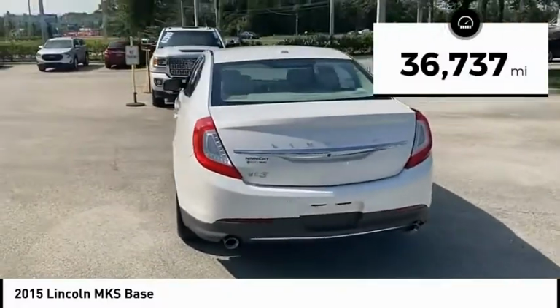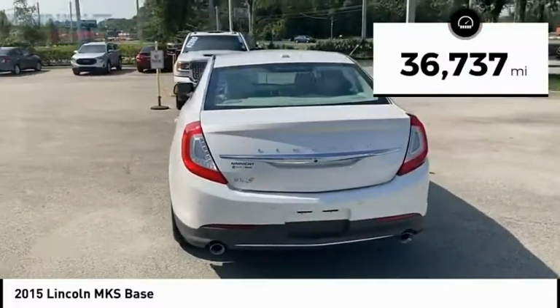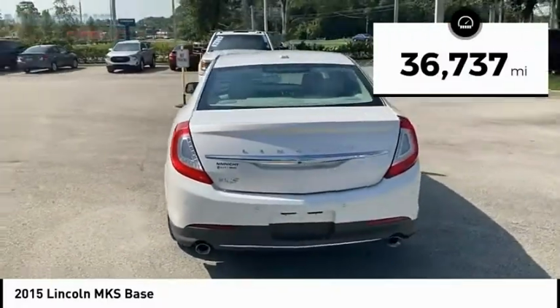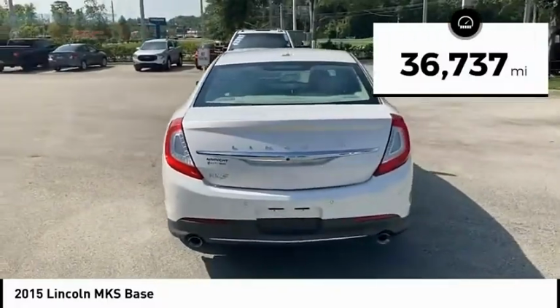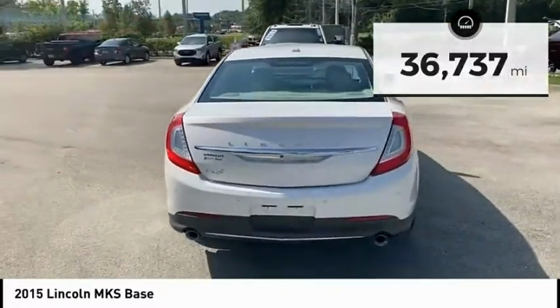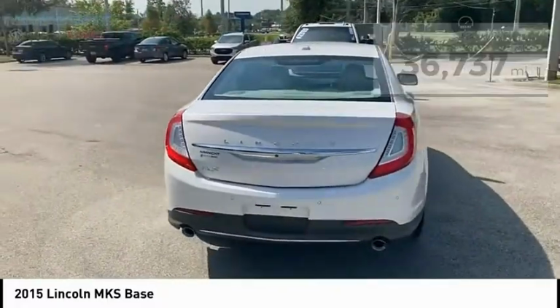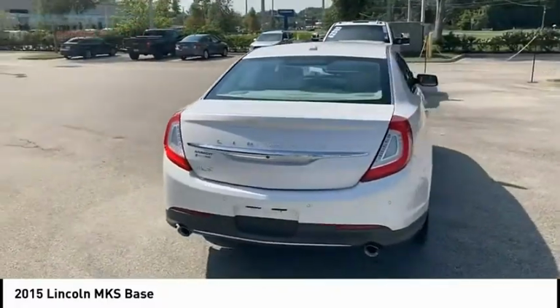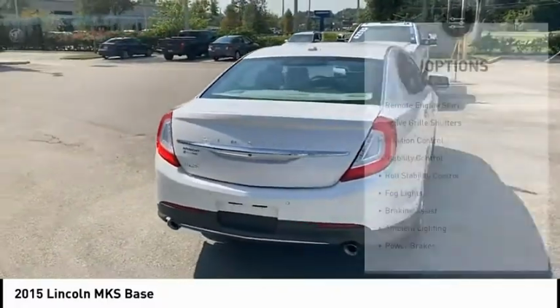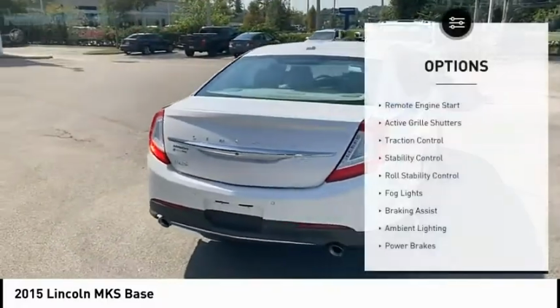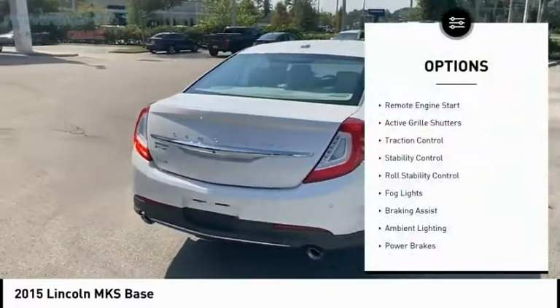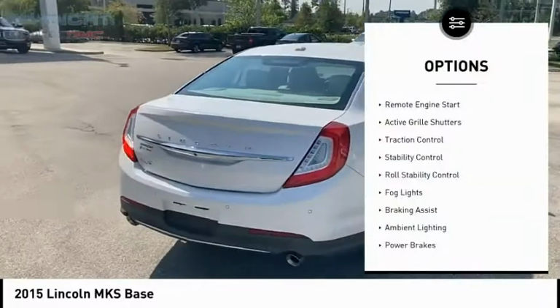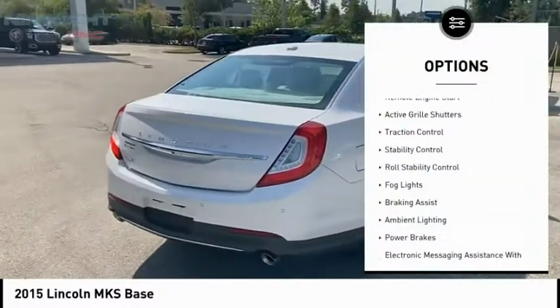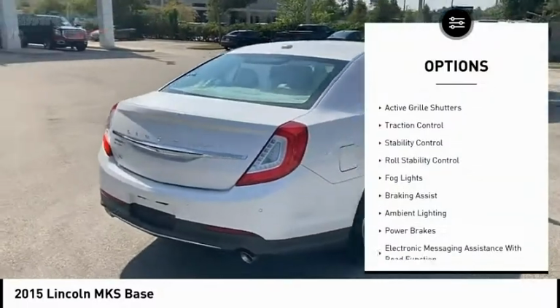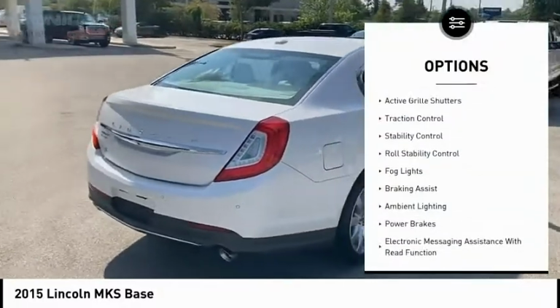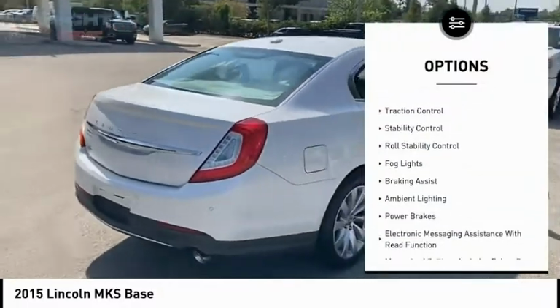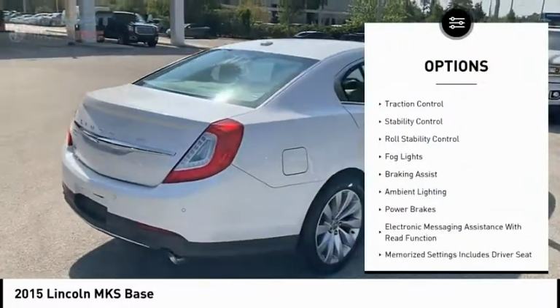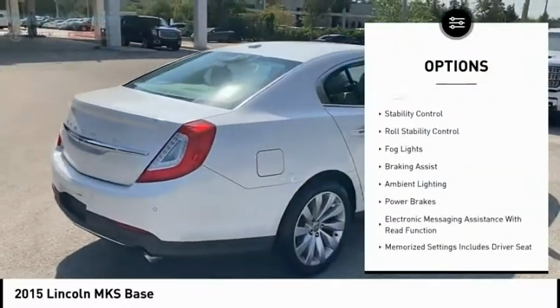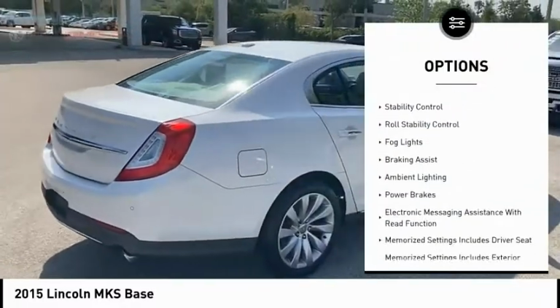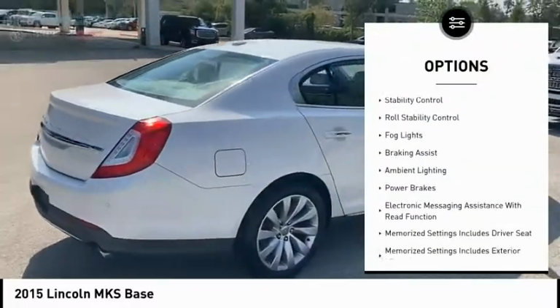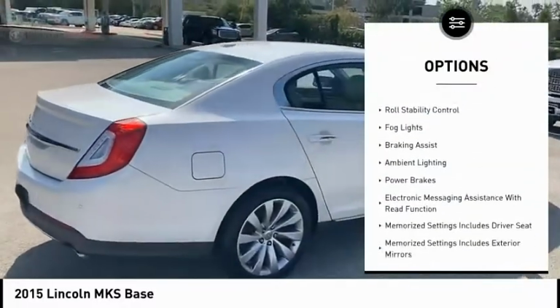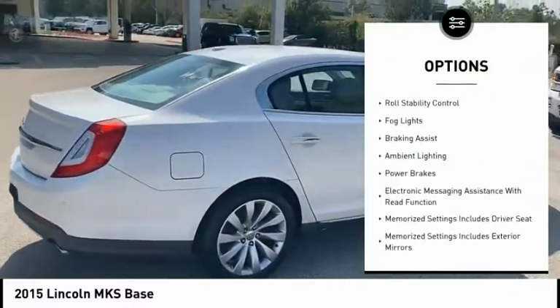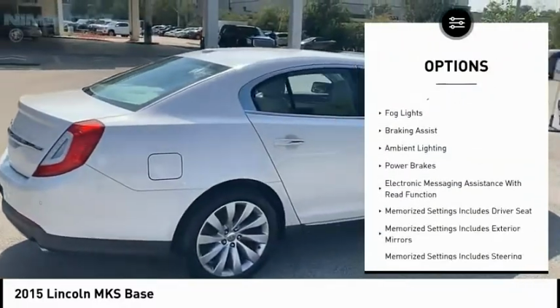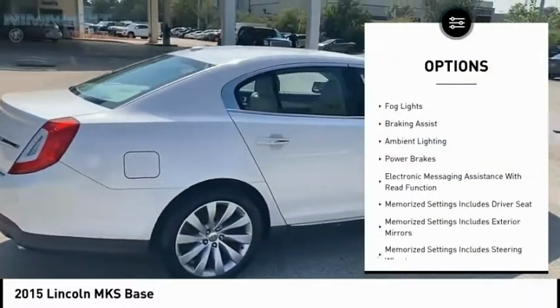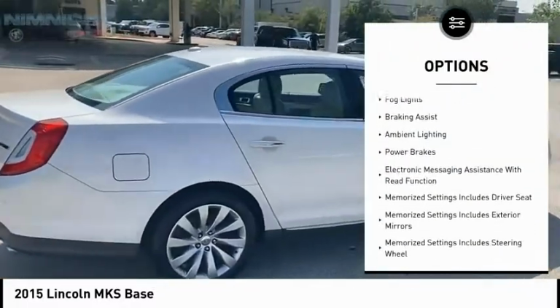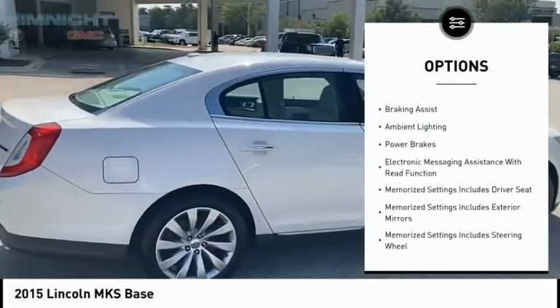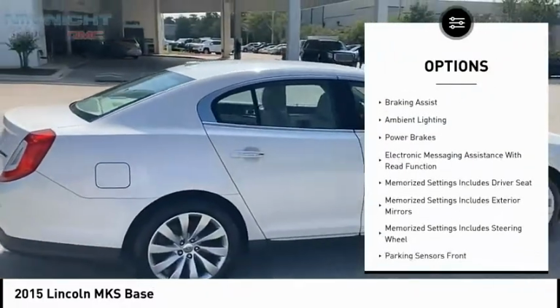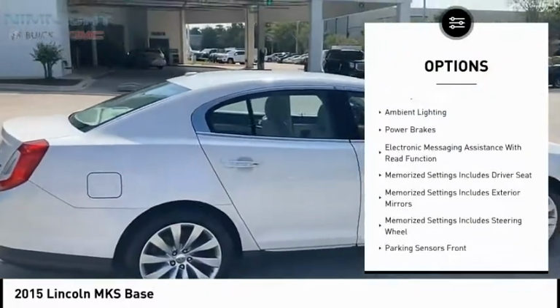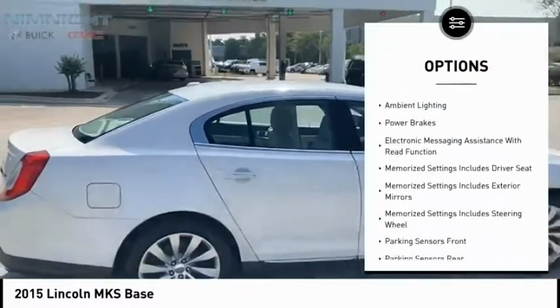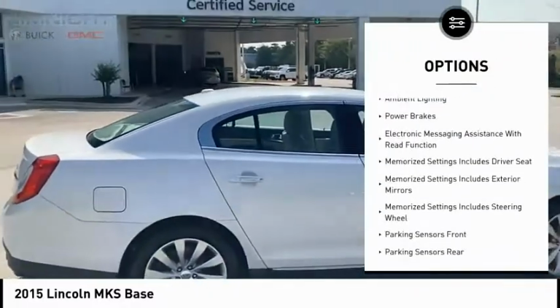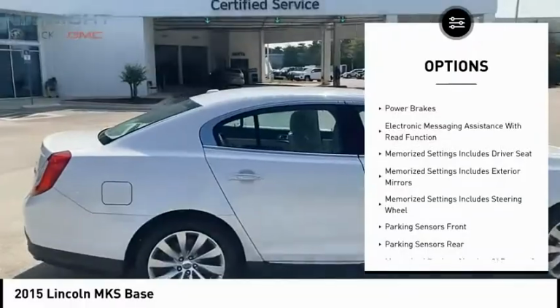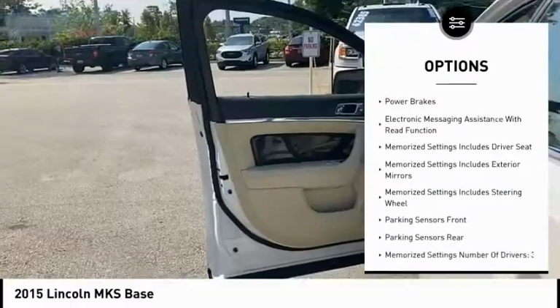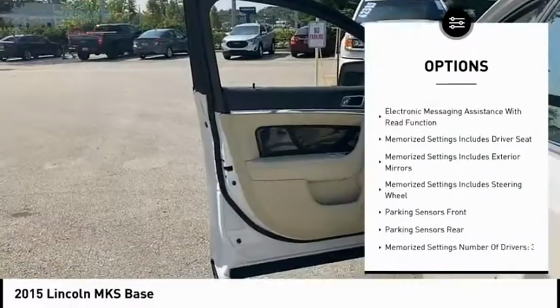Here are some of this vehicle's great options: remote engine start, active grille shutters, traction control, stability control, and roll stability control.